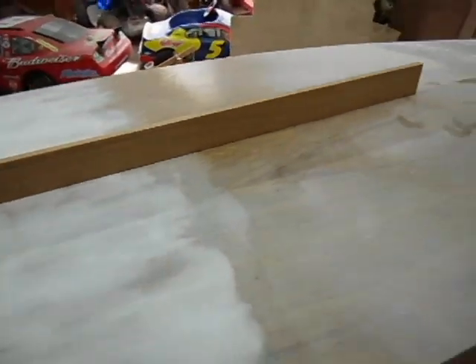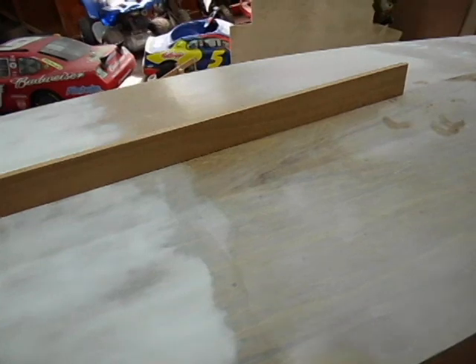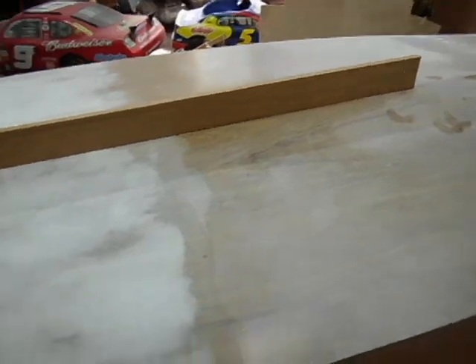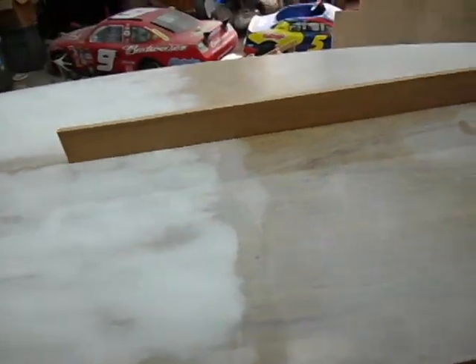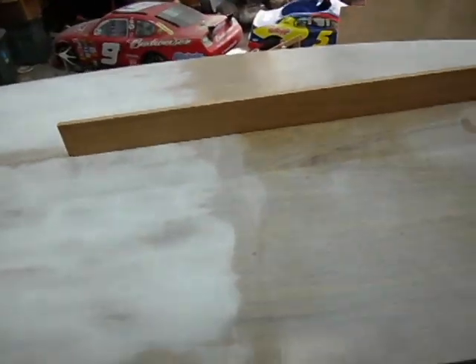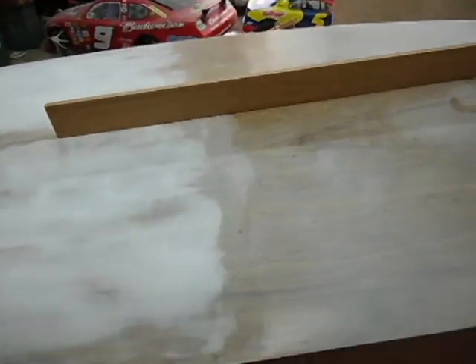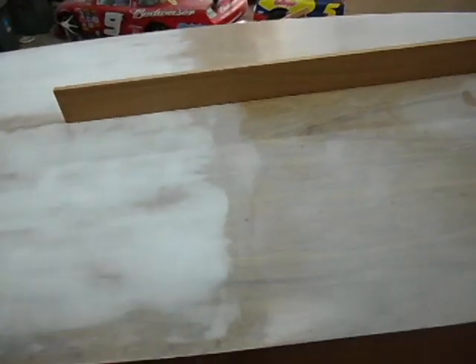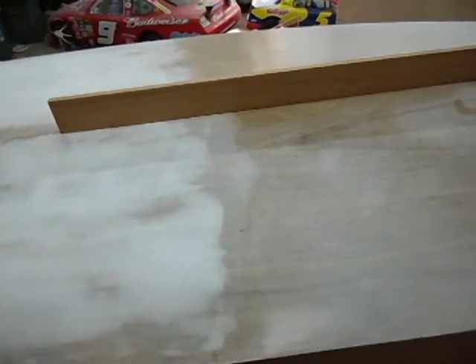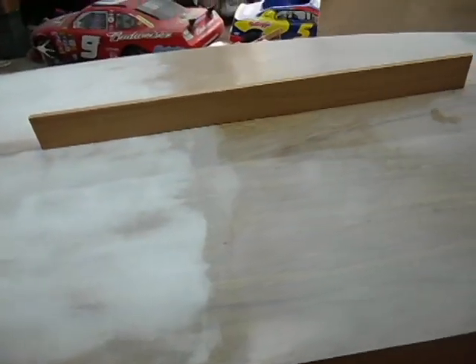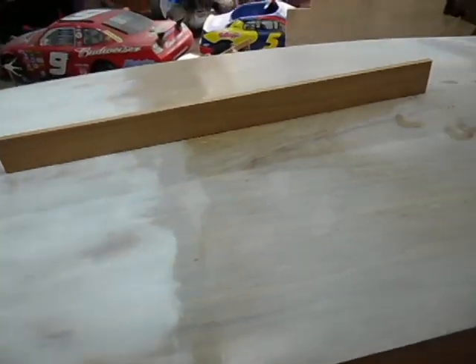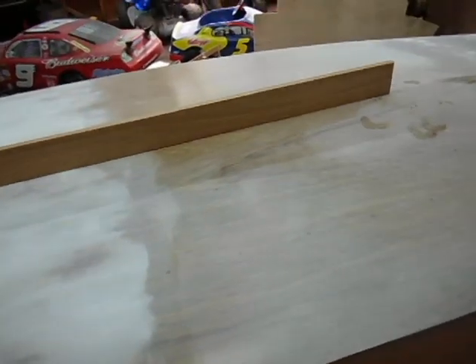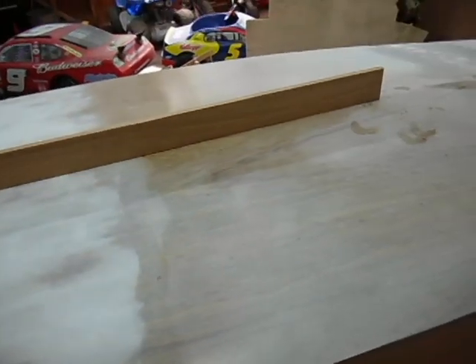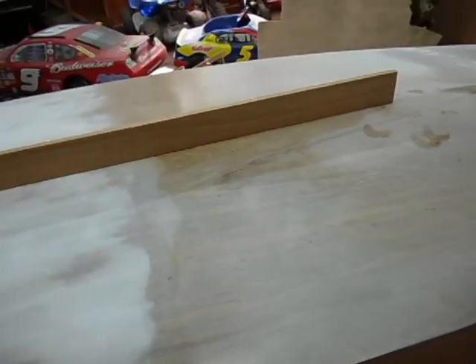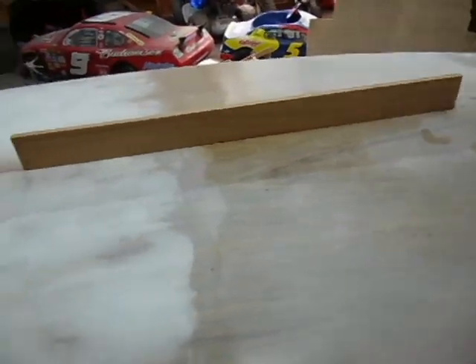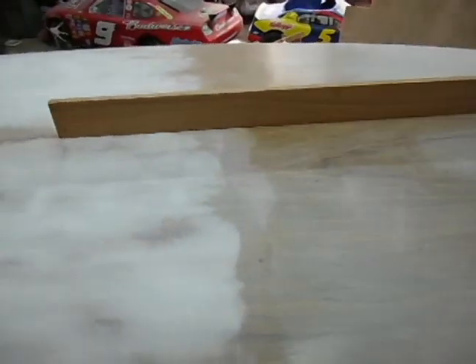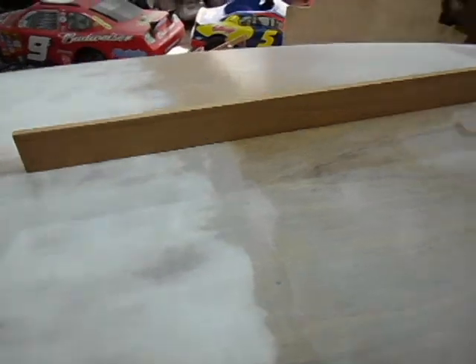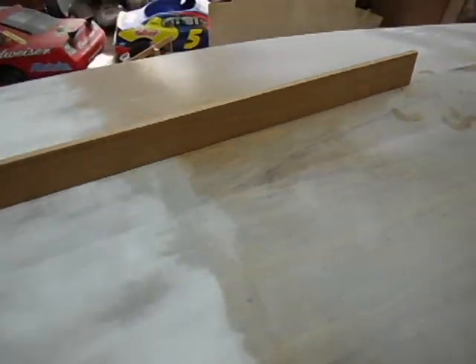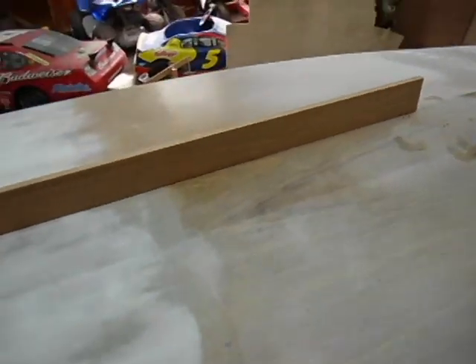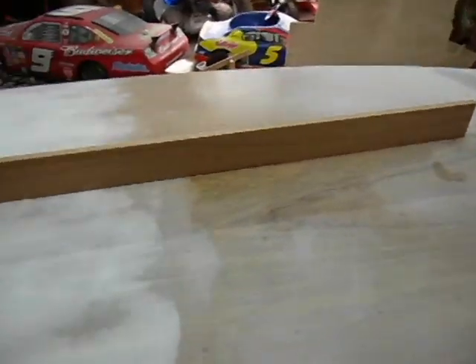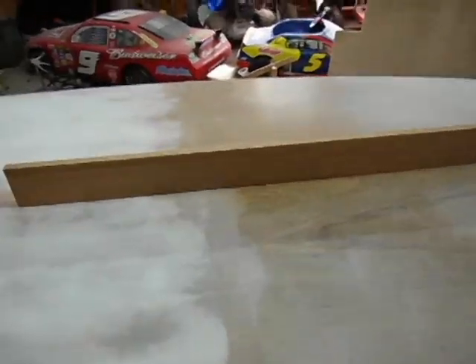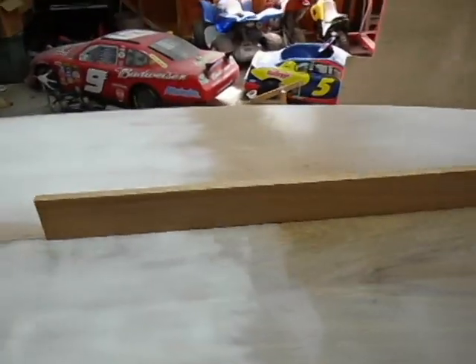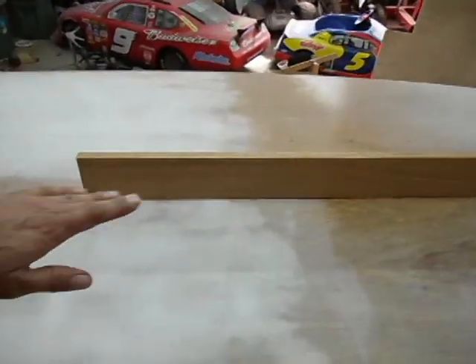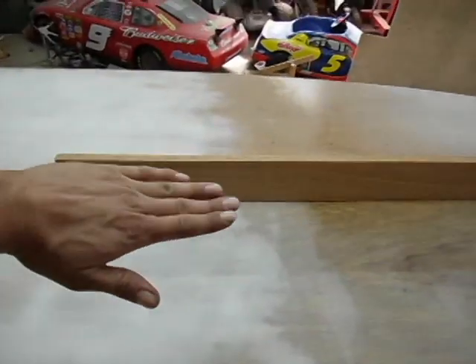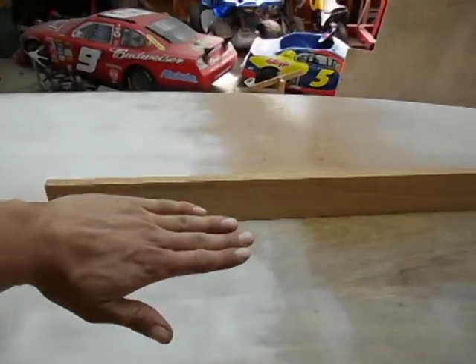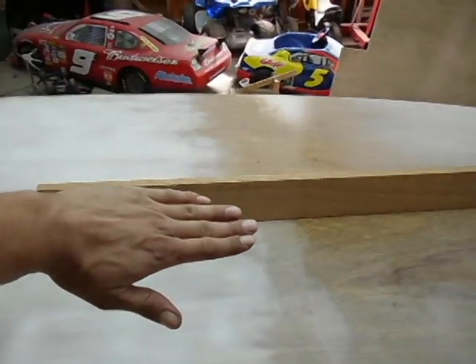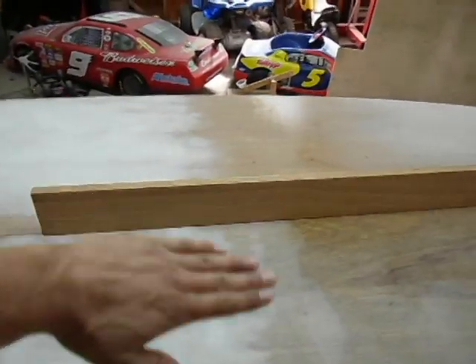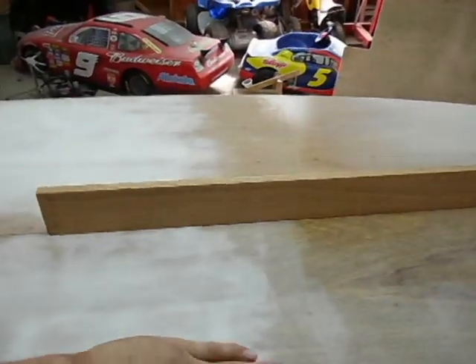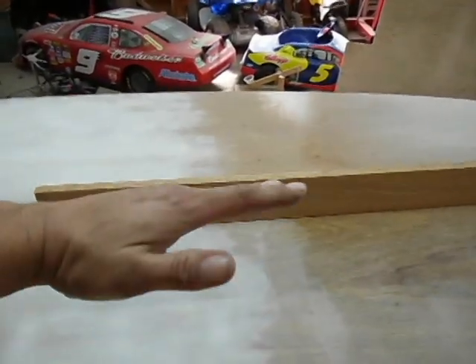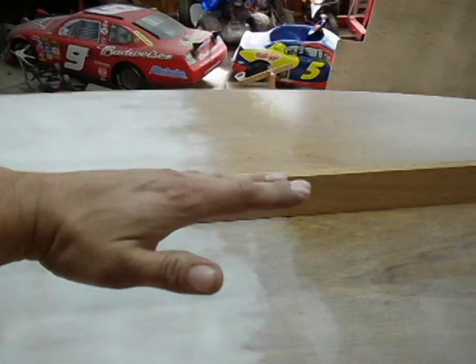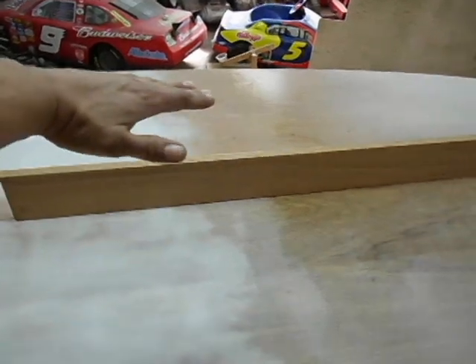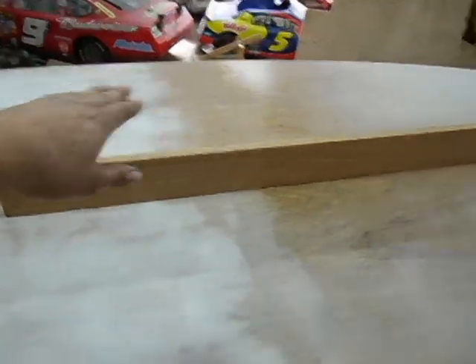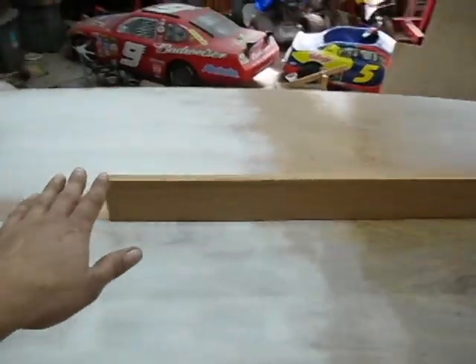I took my bevel square and measured the angle on each side of the boat — it's not a flat bottom, it's a V, very gradual back here.